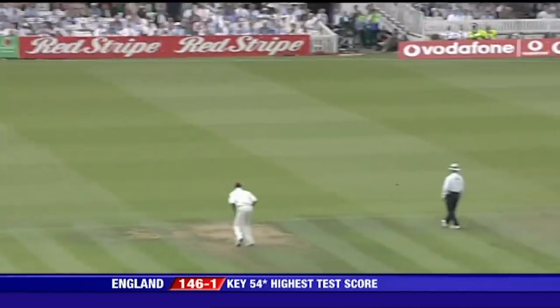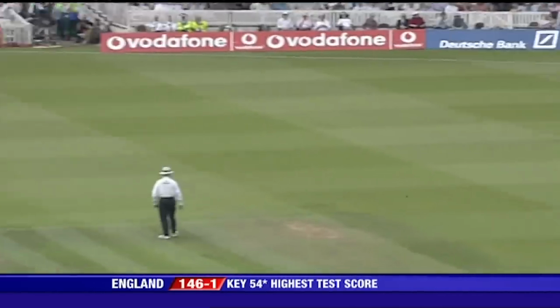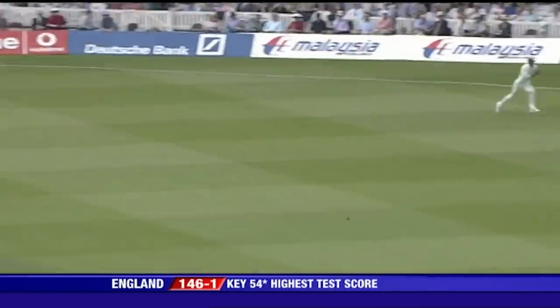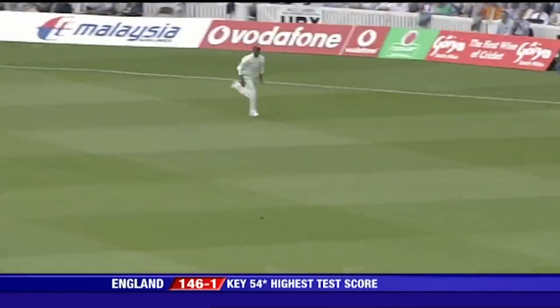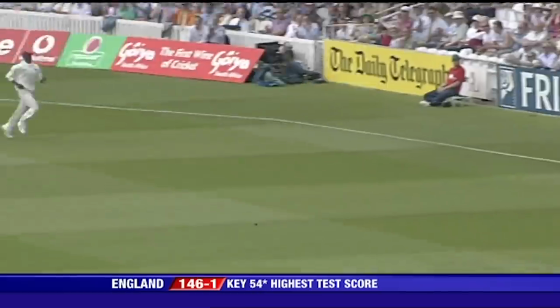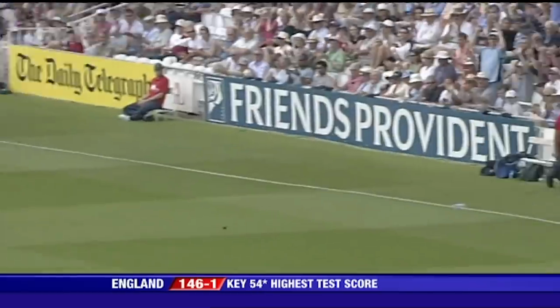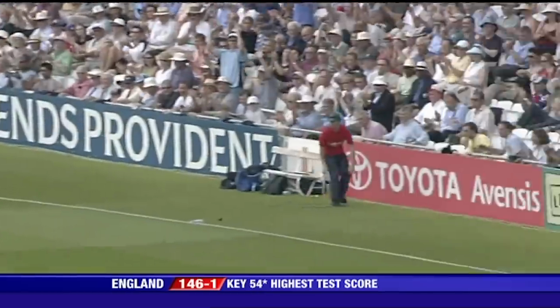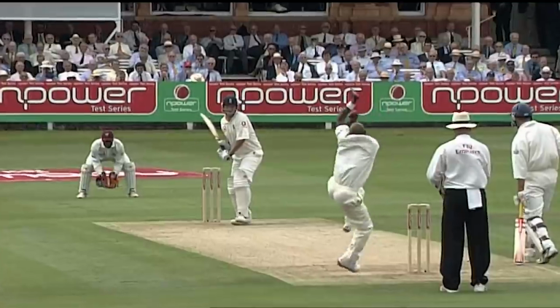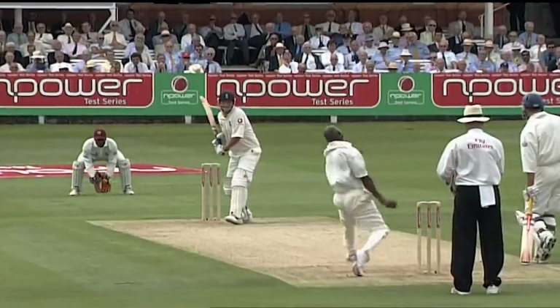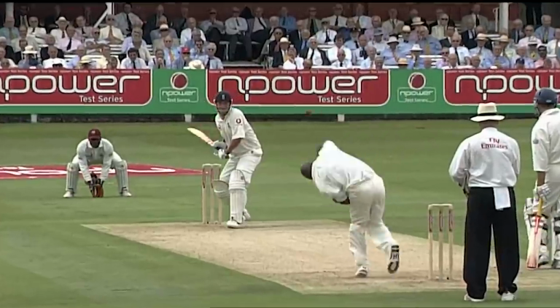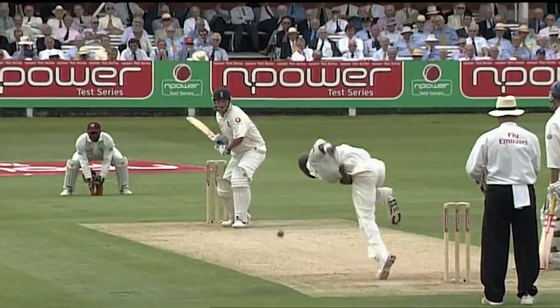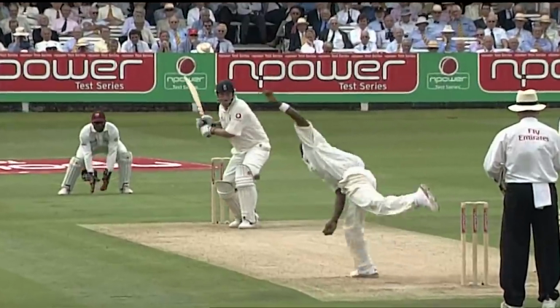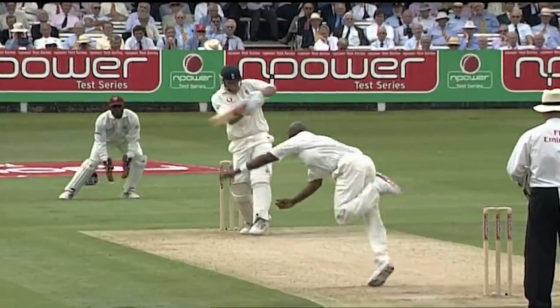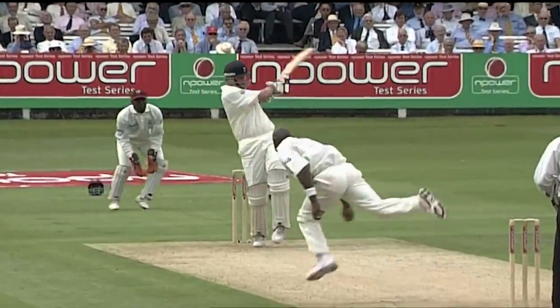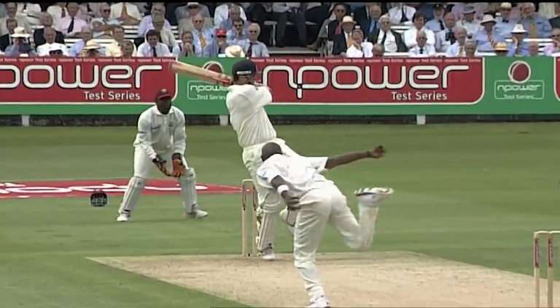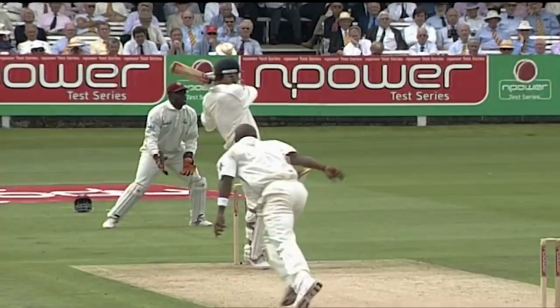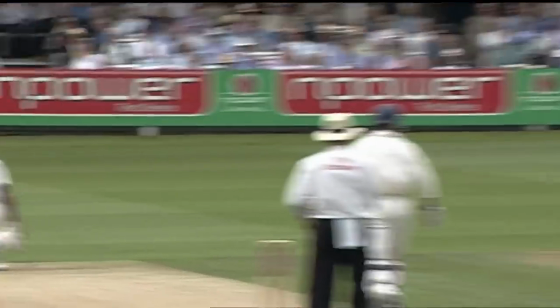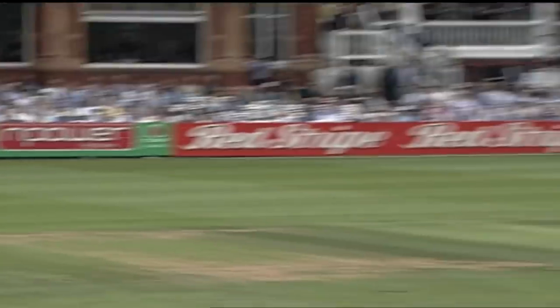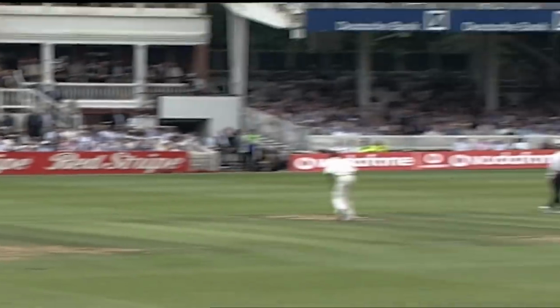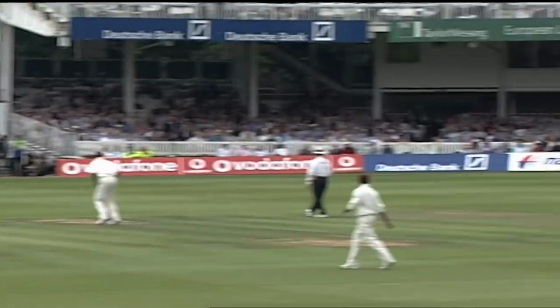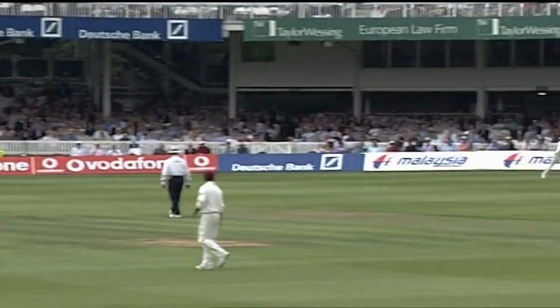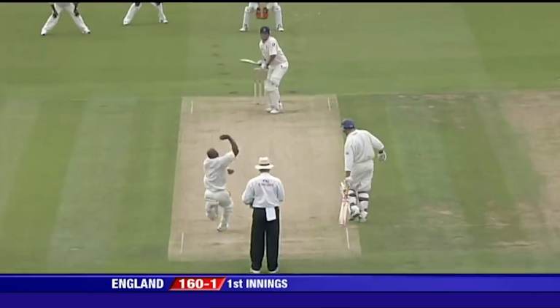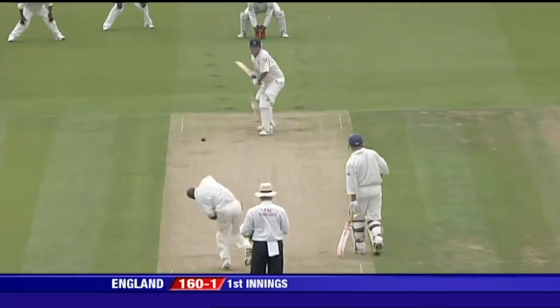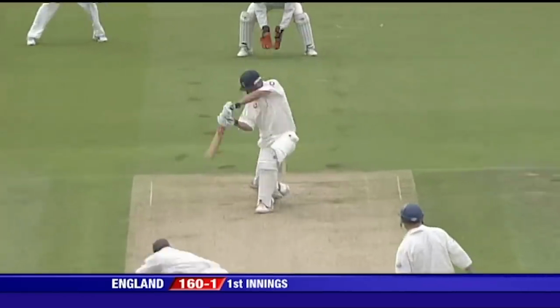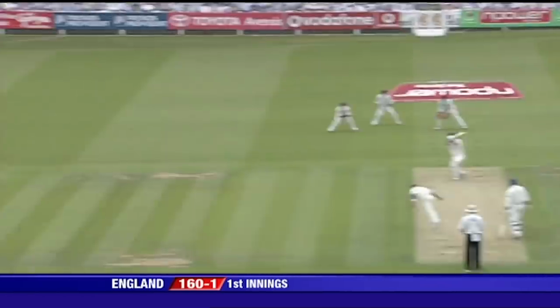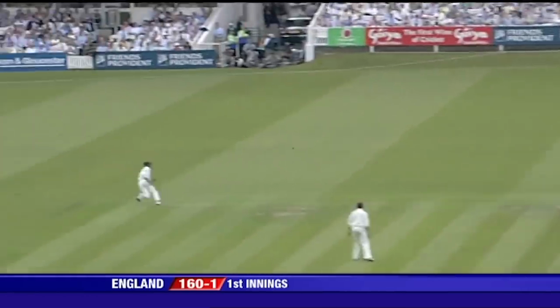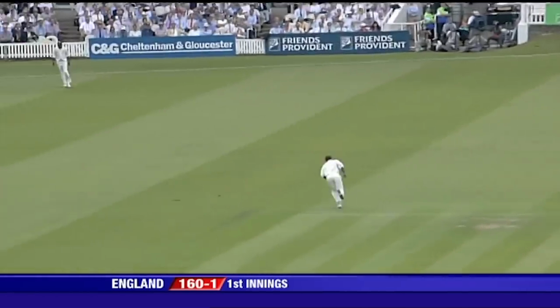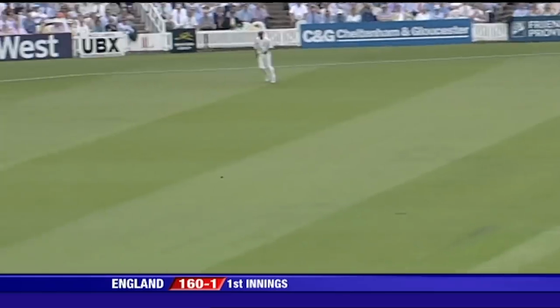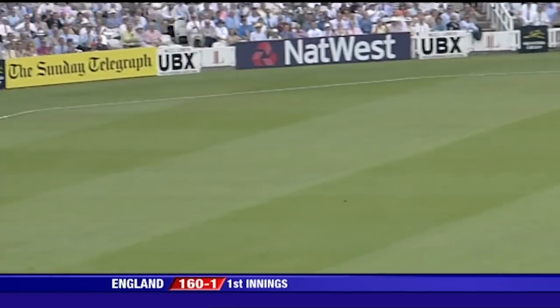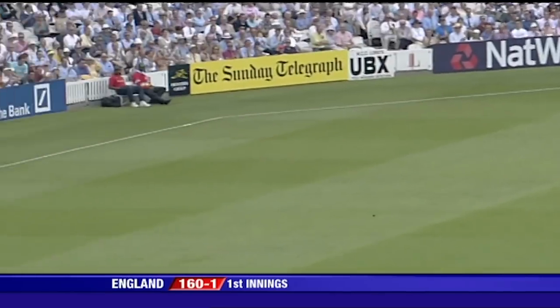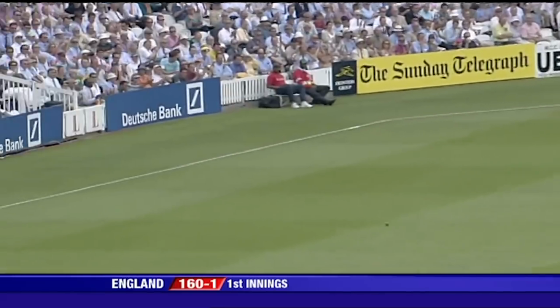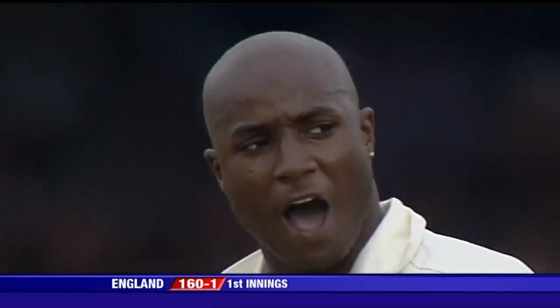It's pulled away. This one will be four. Square of the wicket this time, that'll be four more.